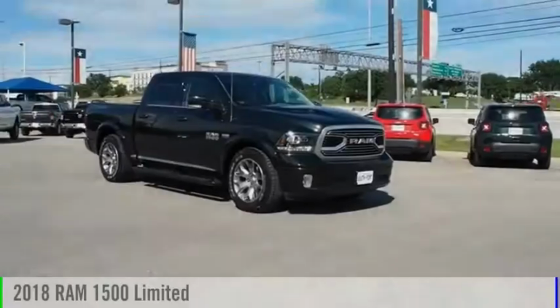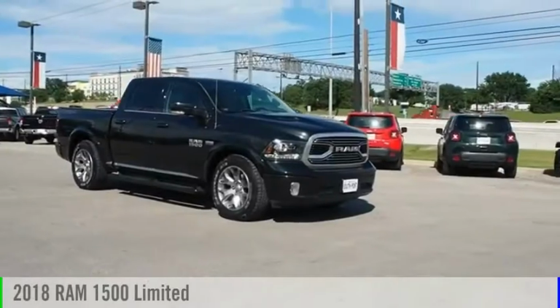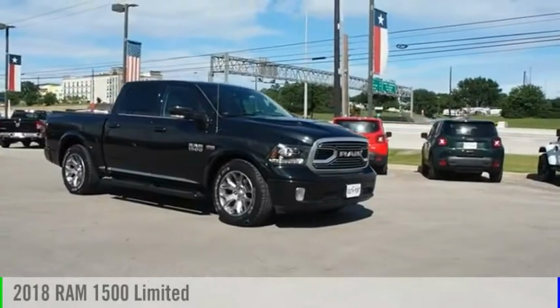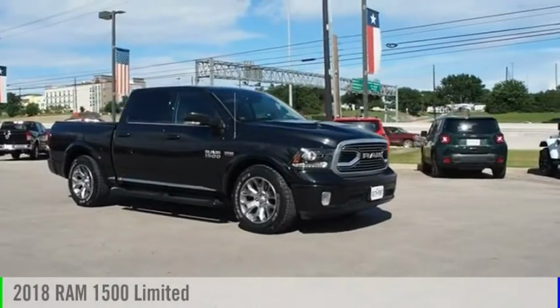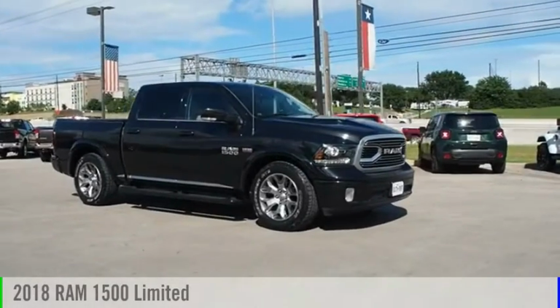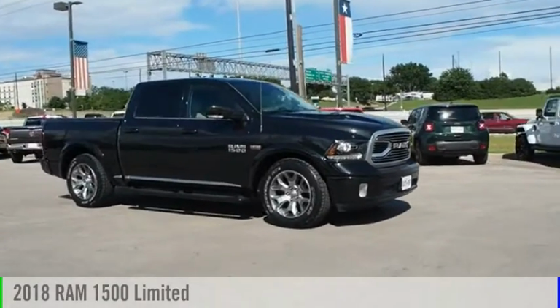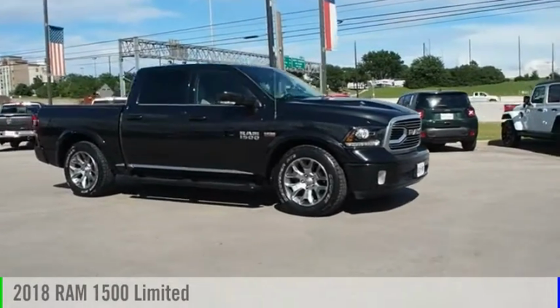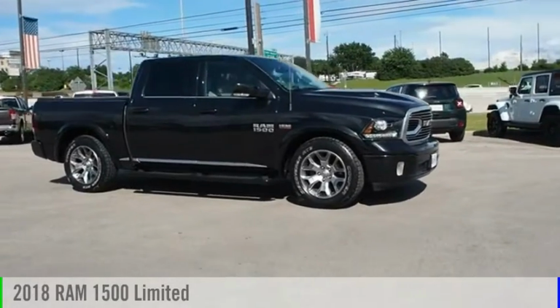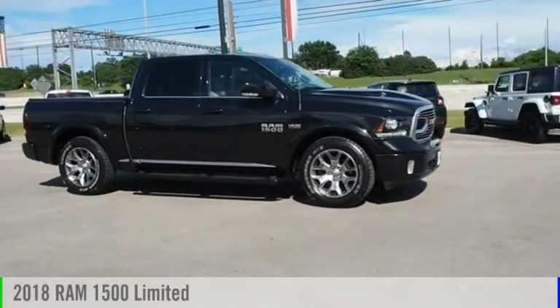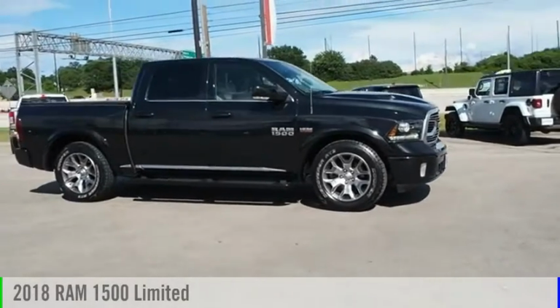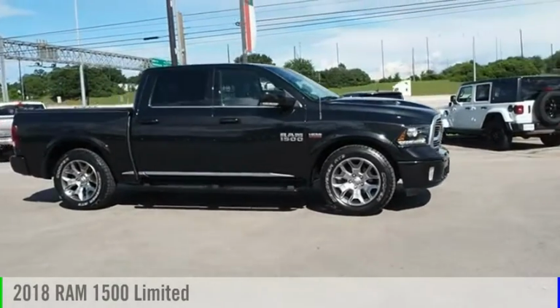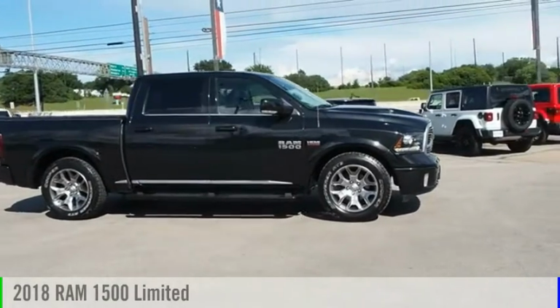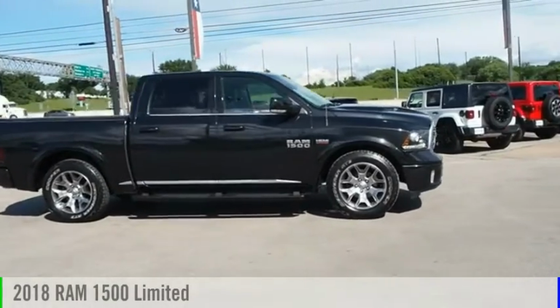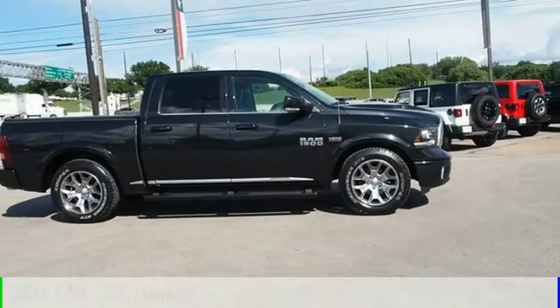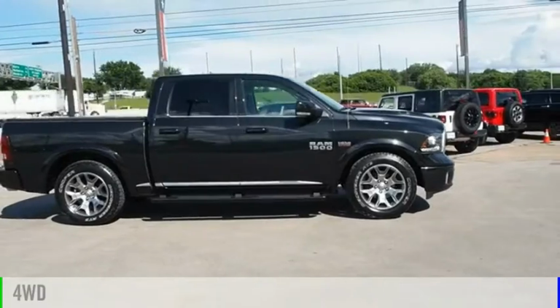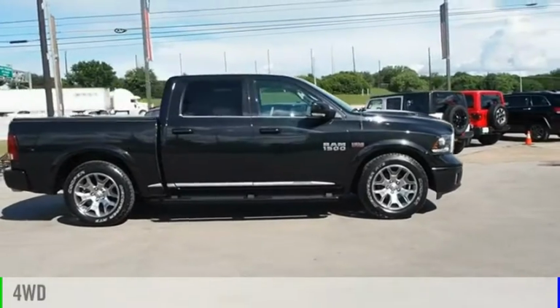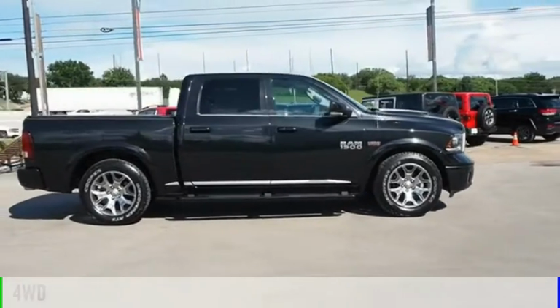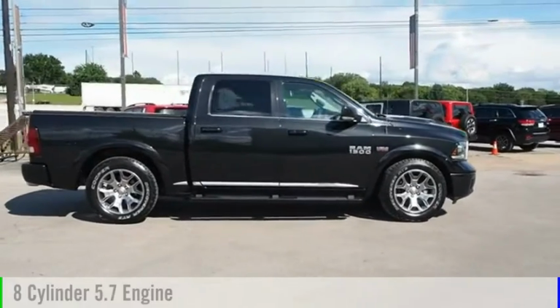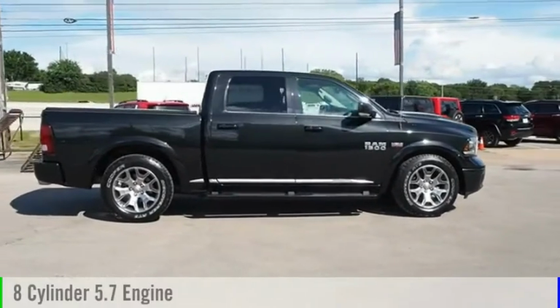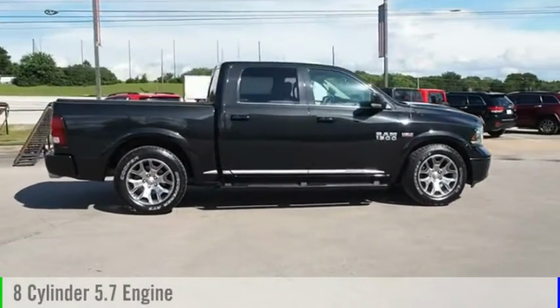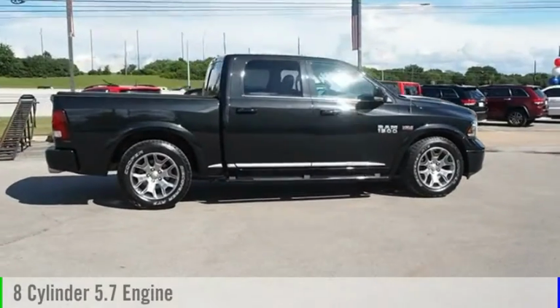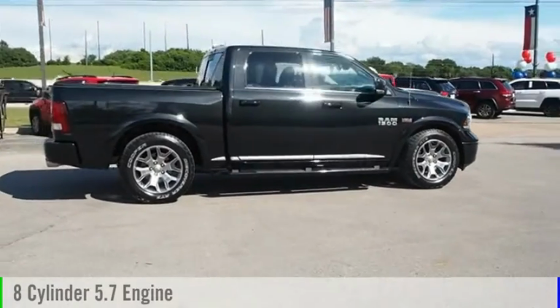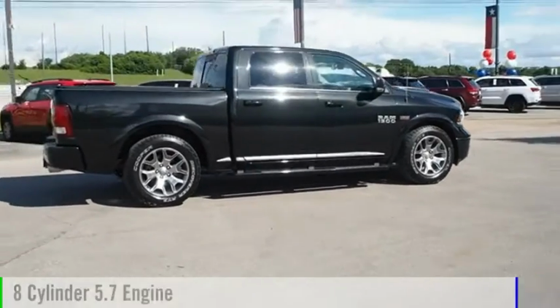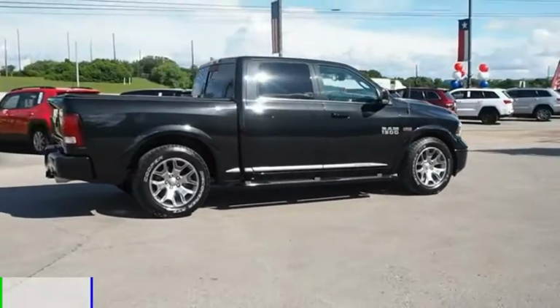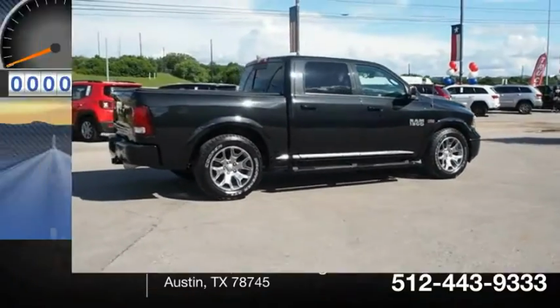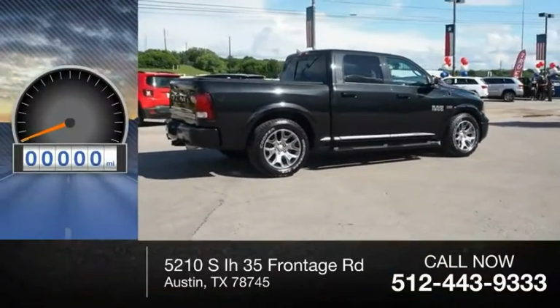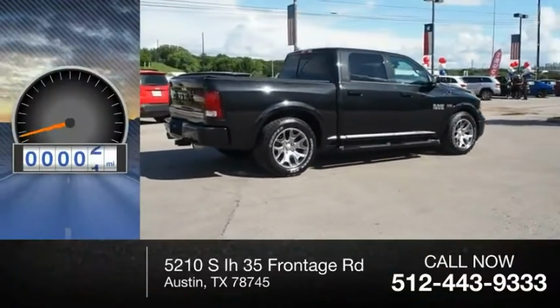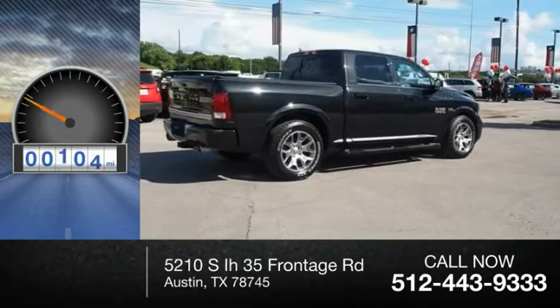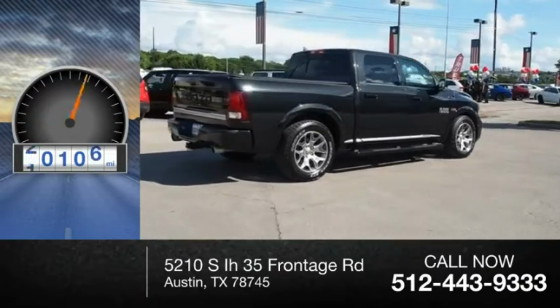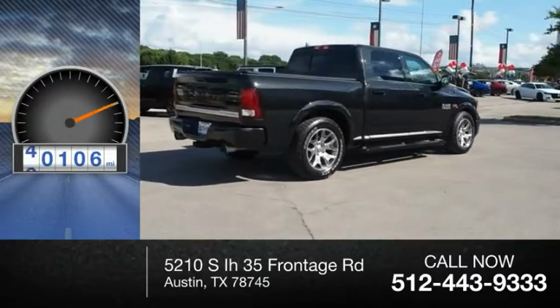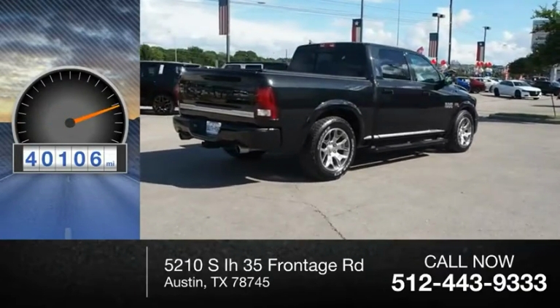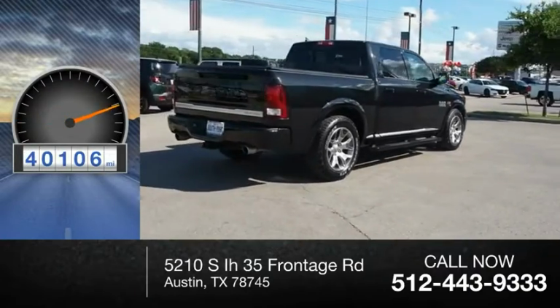Come test drive the 2018 1500. This vehicle is powered by a 4-wheel drive, 8-cylinder, 5.7-liter engine. This vehicle has less than 45,000 miles.